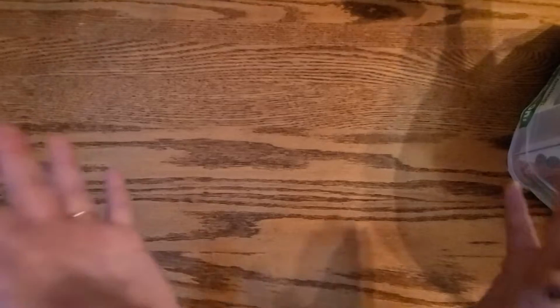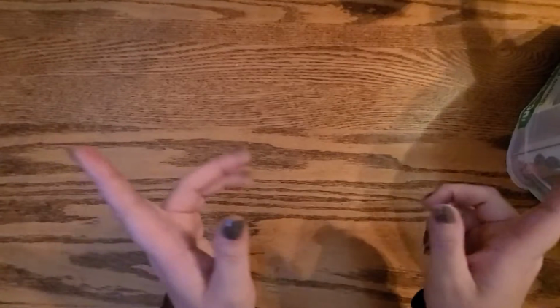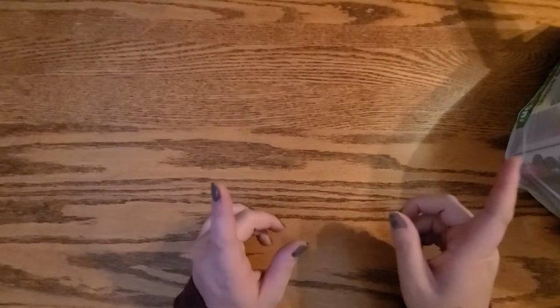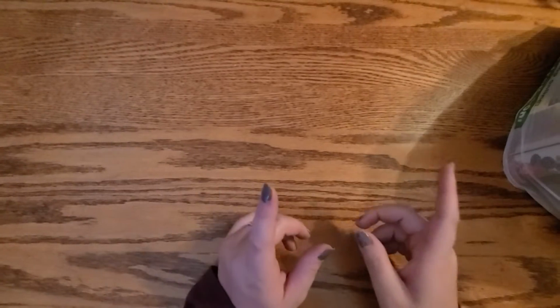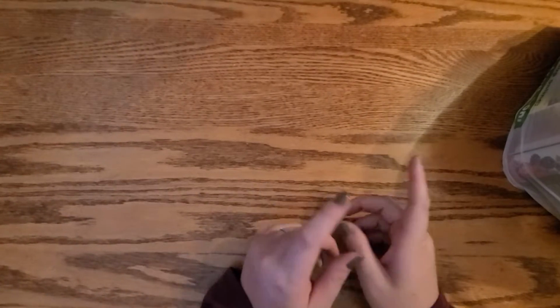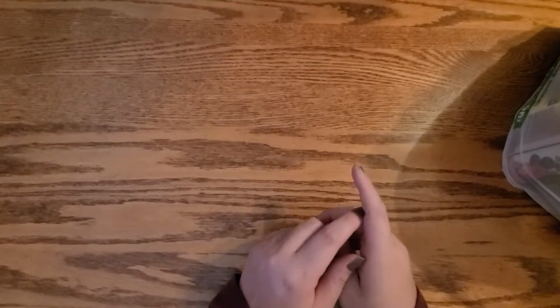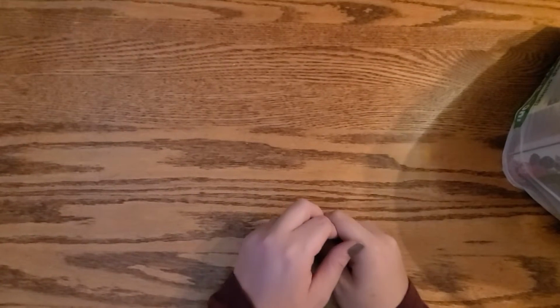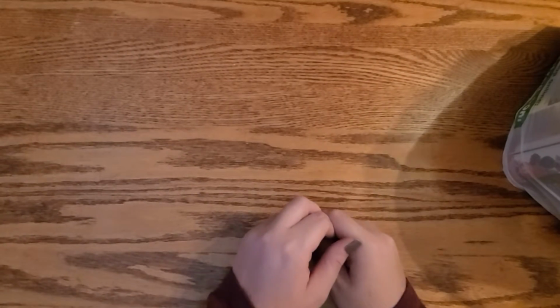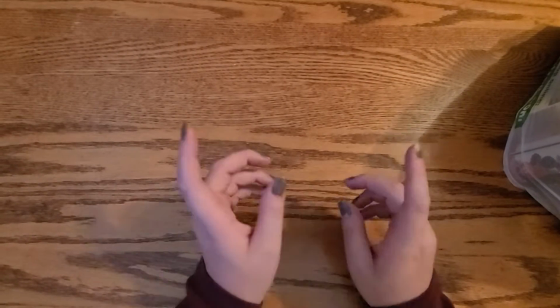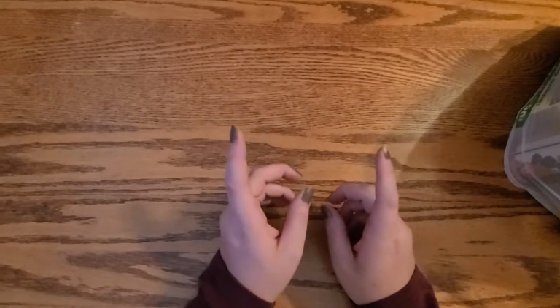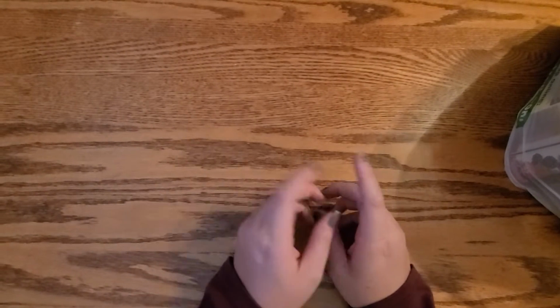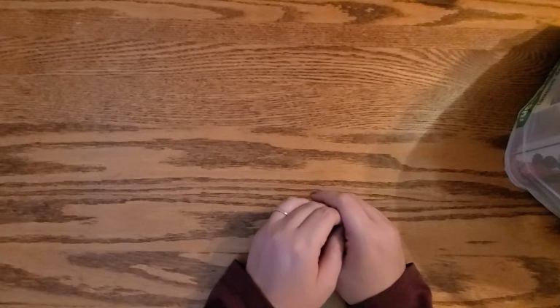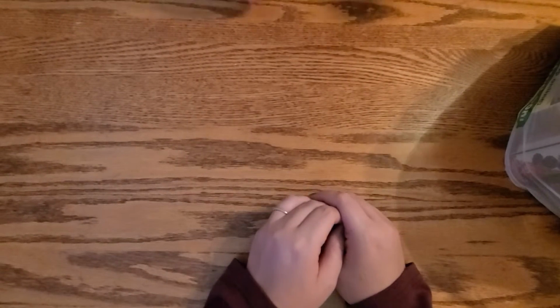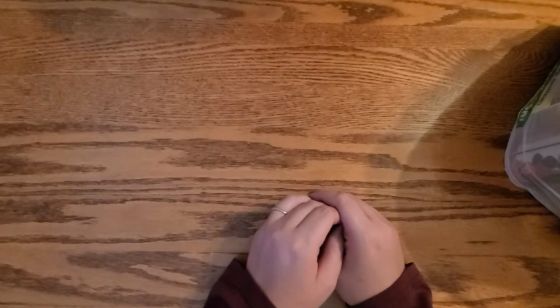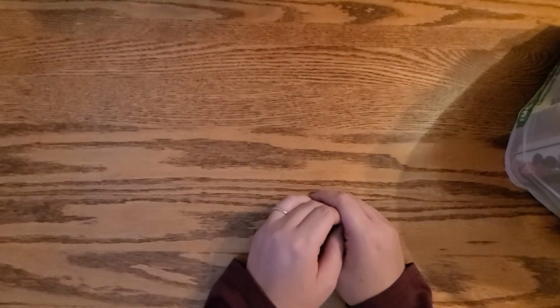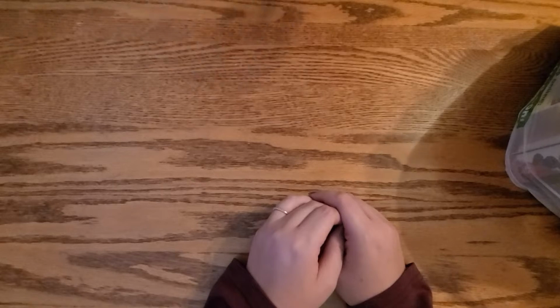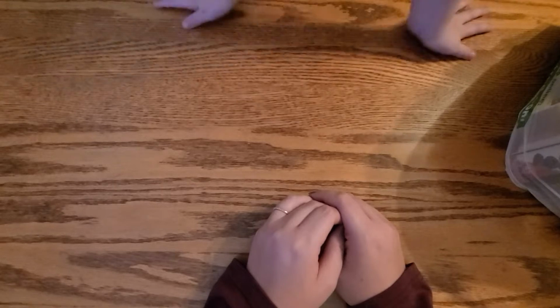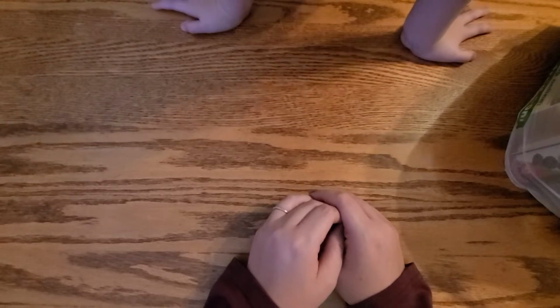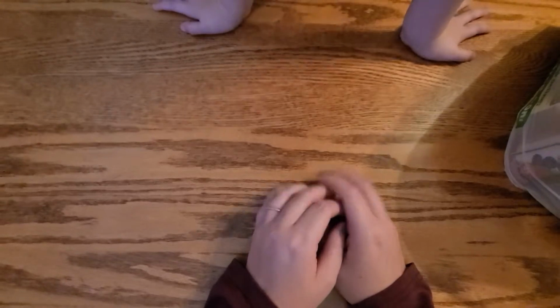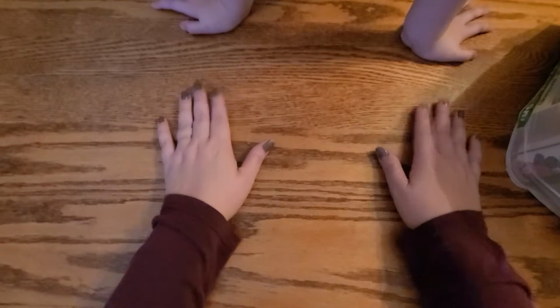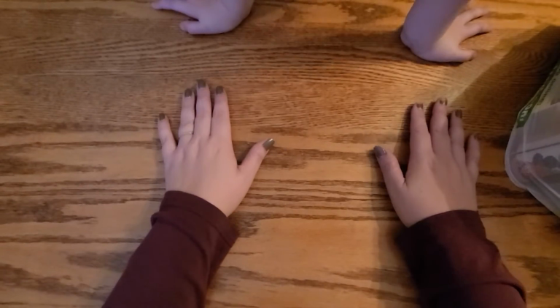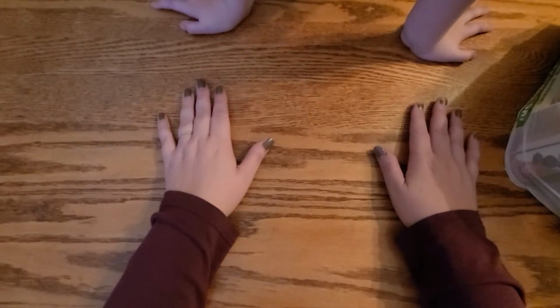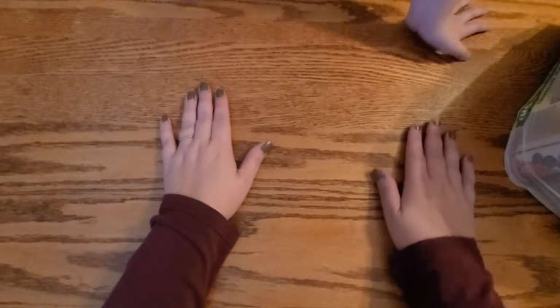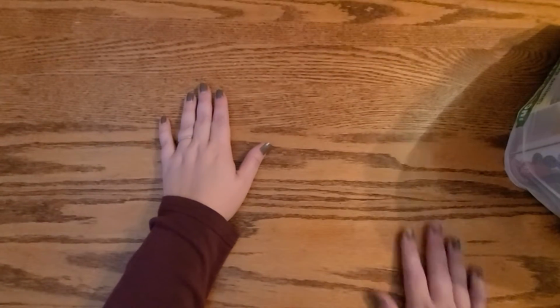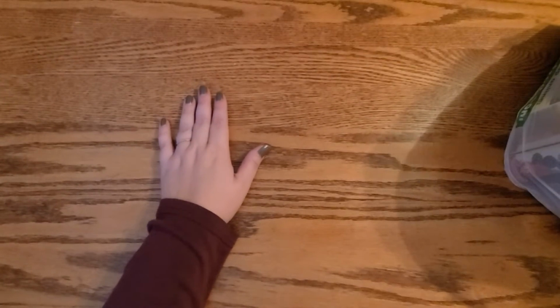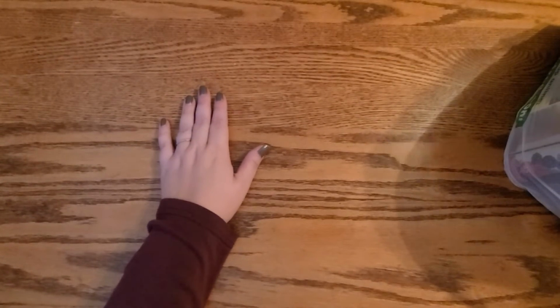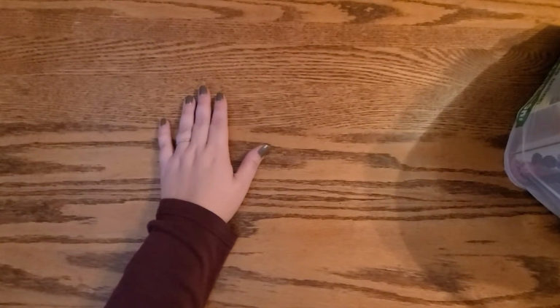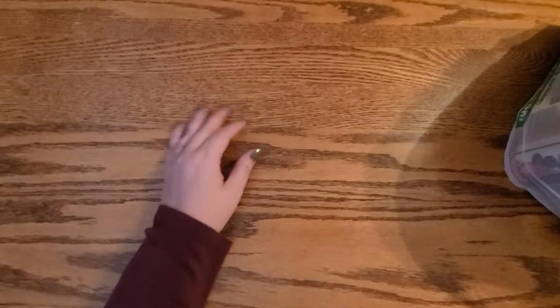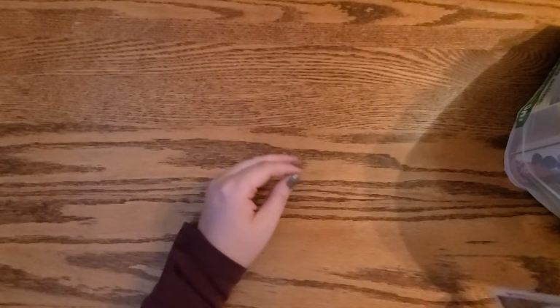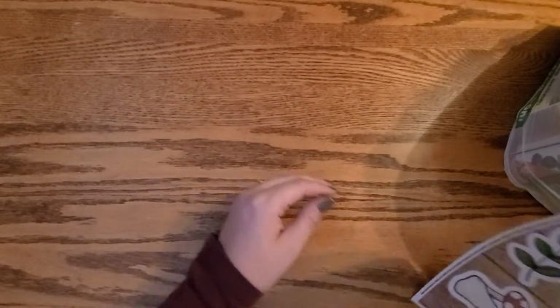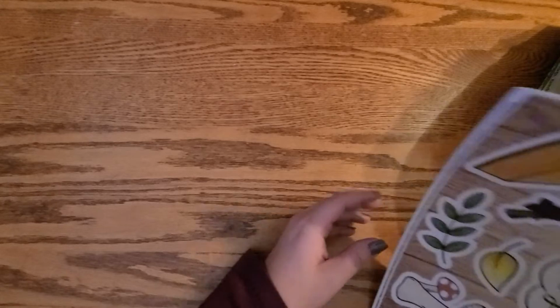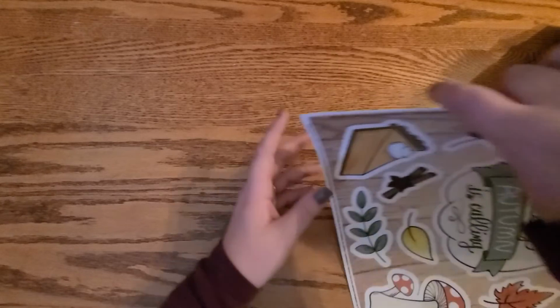Hey guys, welcome back to another Dollar Tree haul. I'm doing it with me, which is Everett. My son Everett wants to help again because he was really good at it last time, so he wants to help this time.